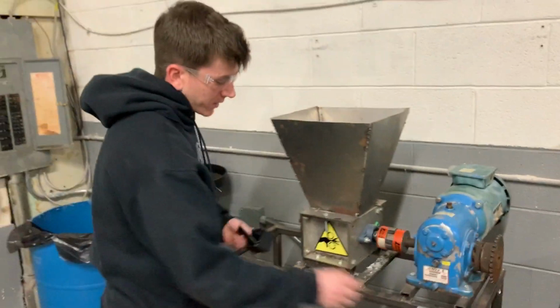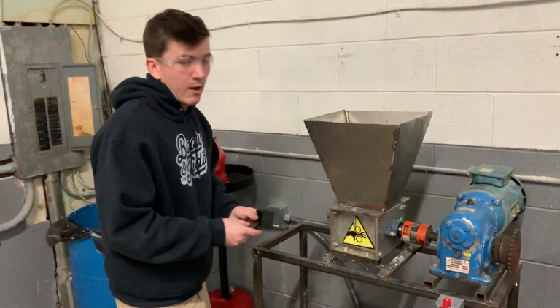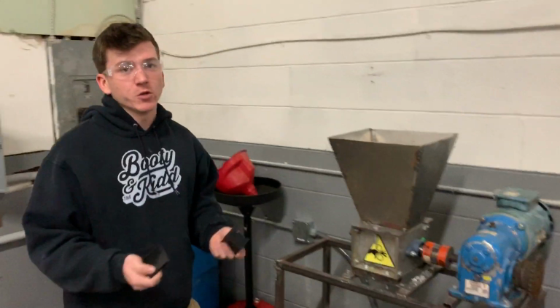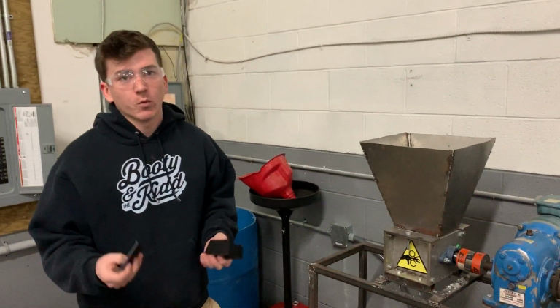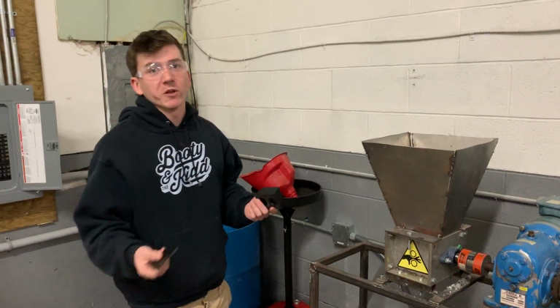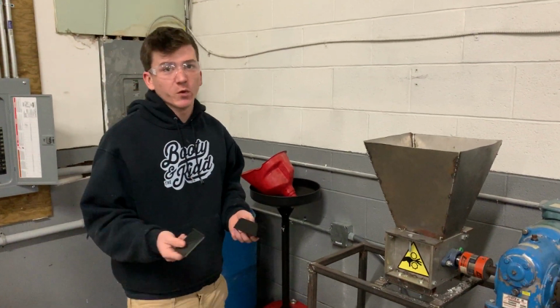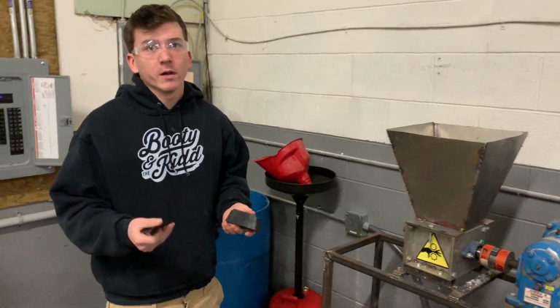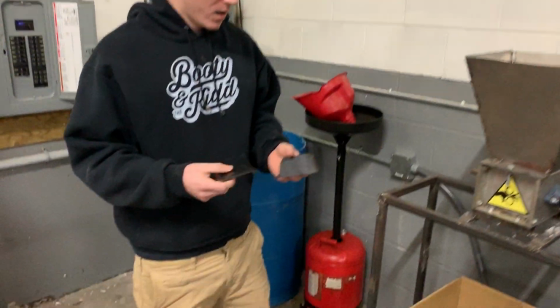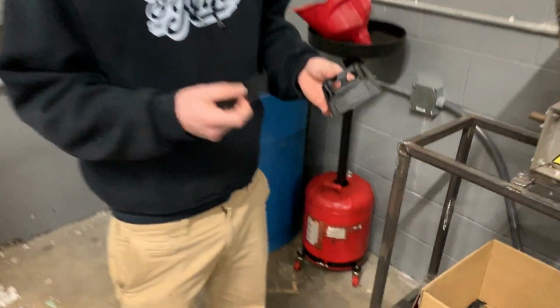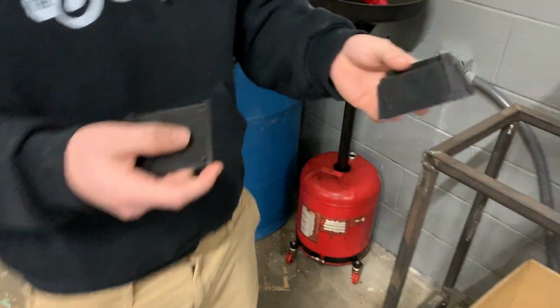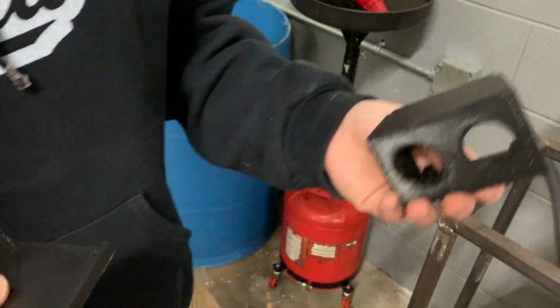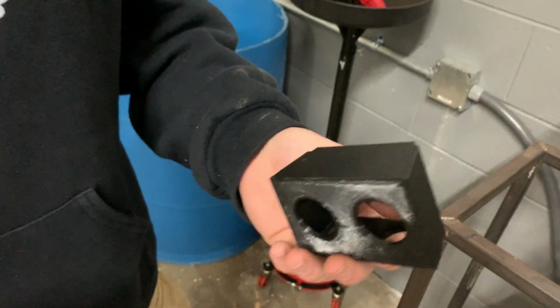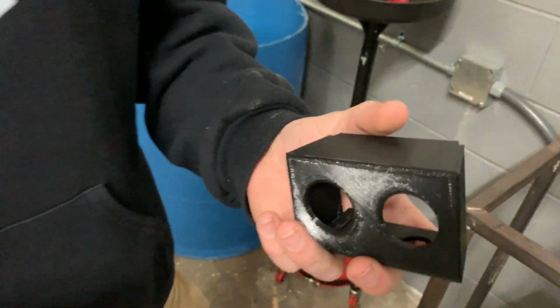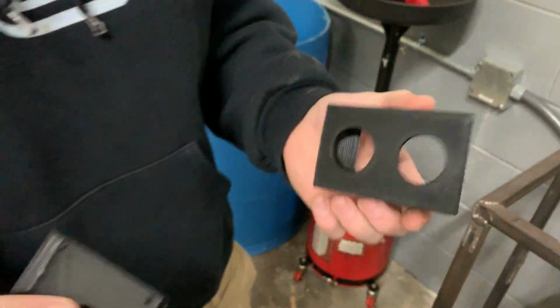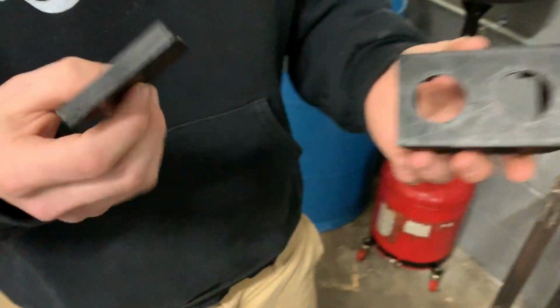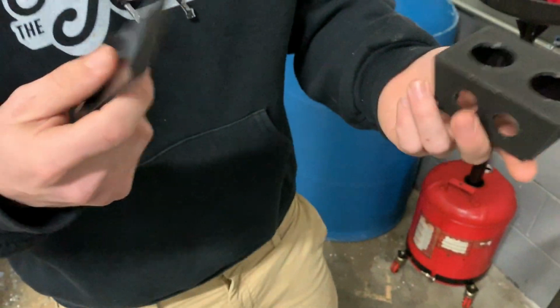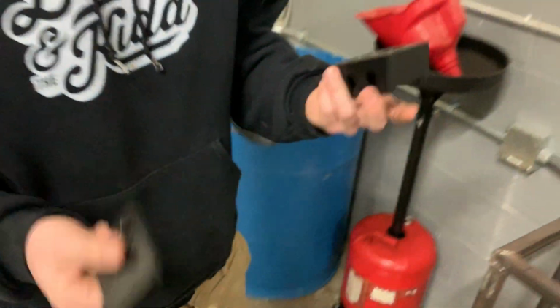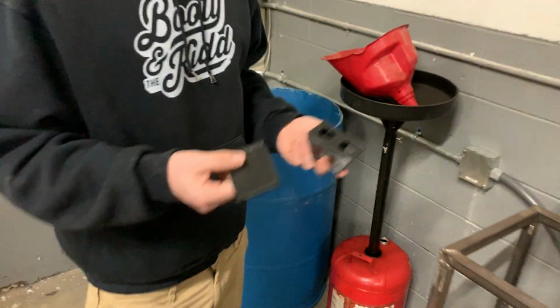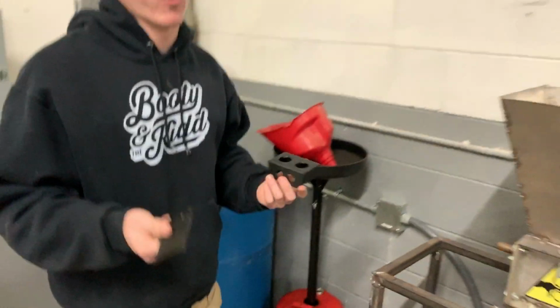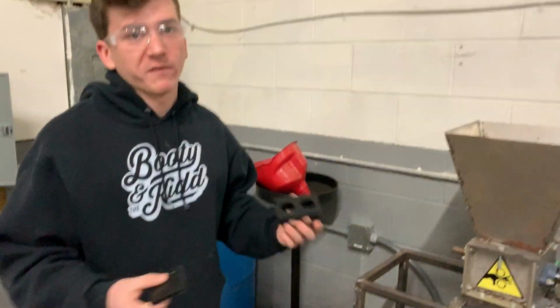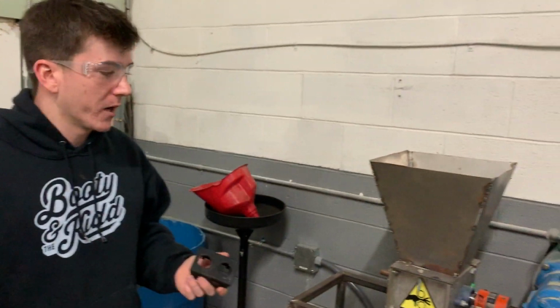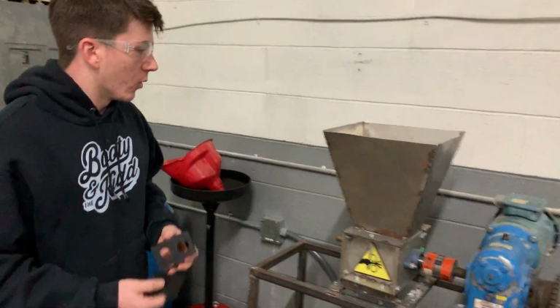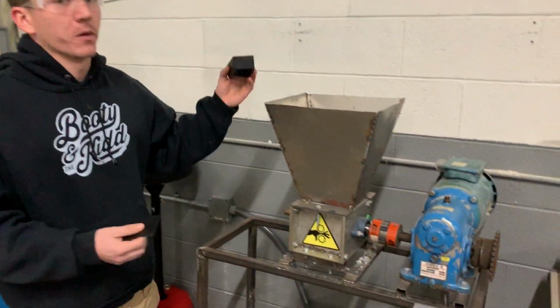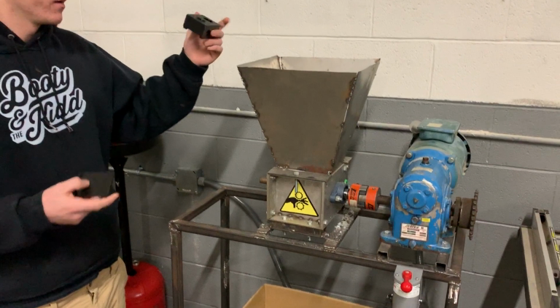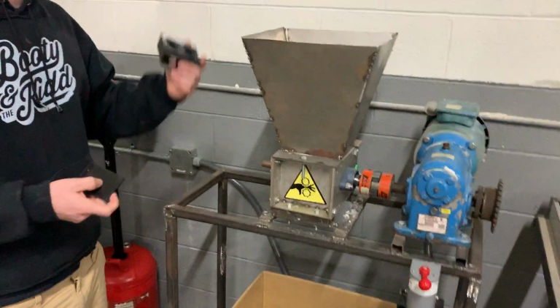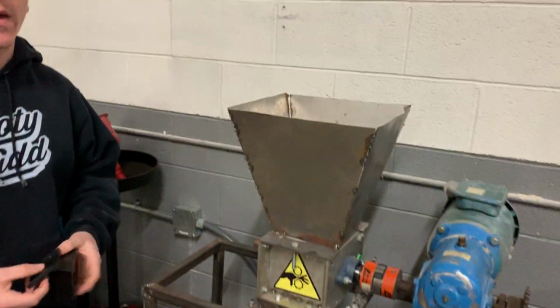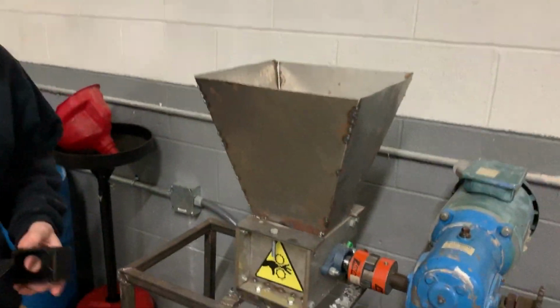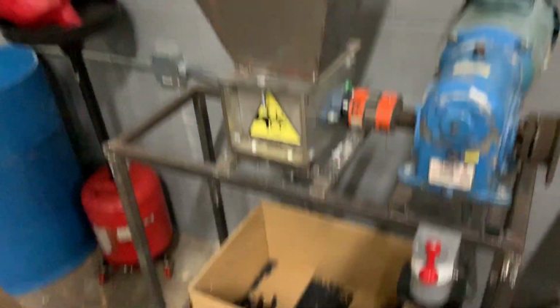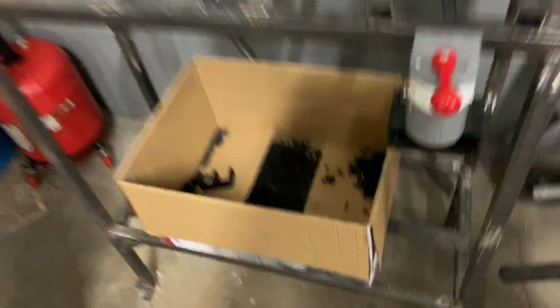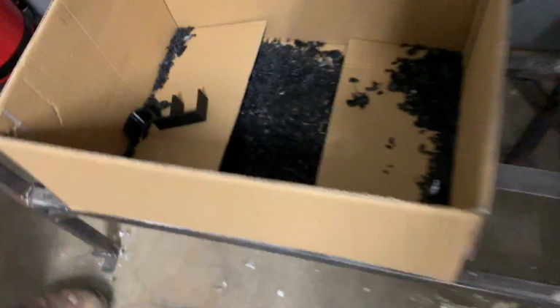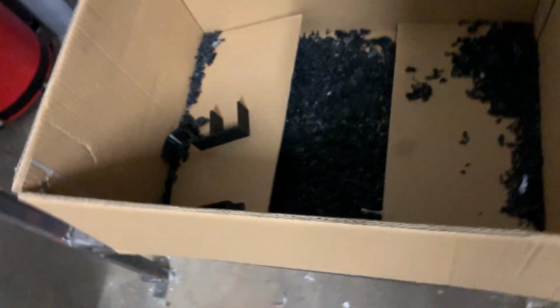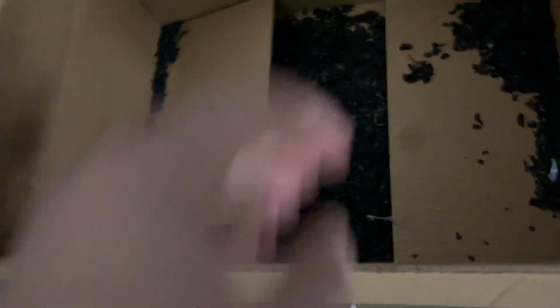Now I'll show you what we really use it for. We use it to recycle our 3D prints. Any one that we don't need anymore or a failed print we throw in our shredder and then run it back through a filter to reuse our filament.